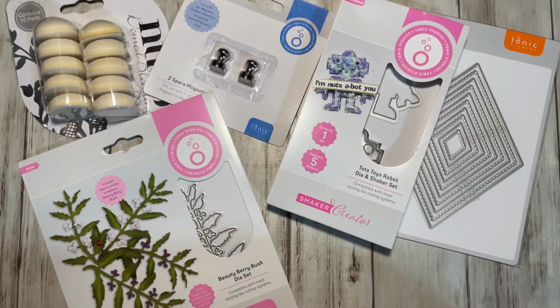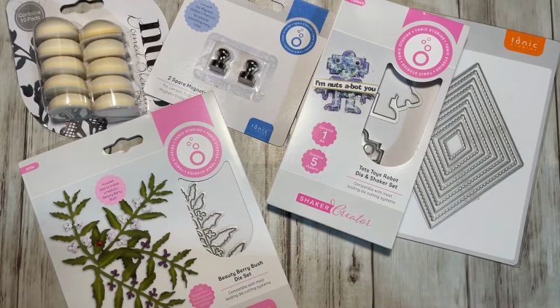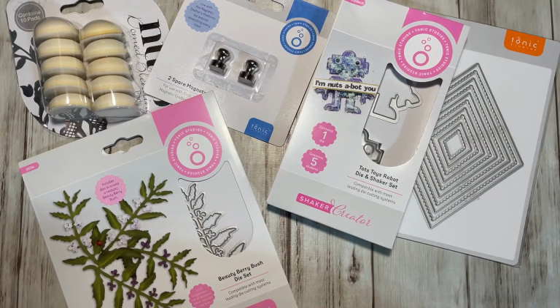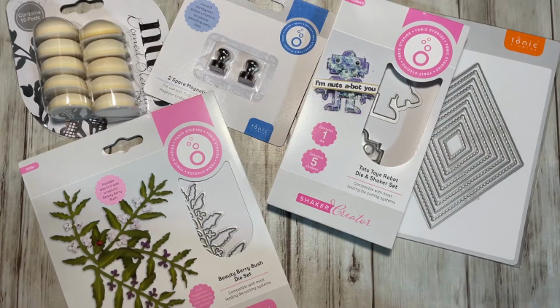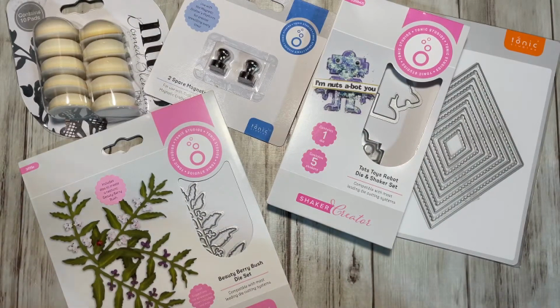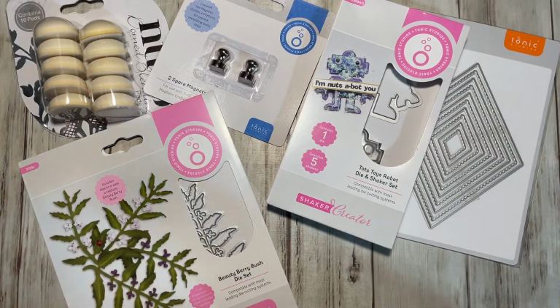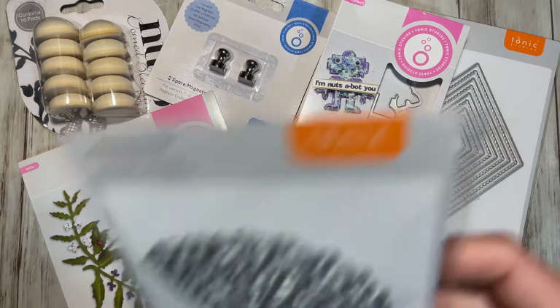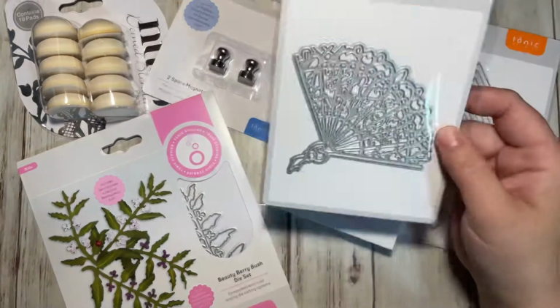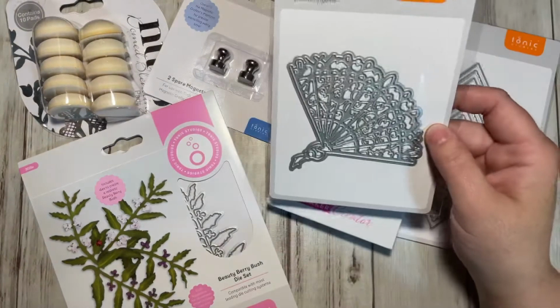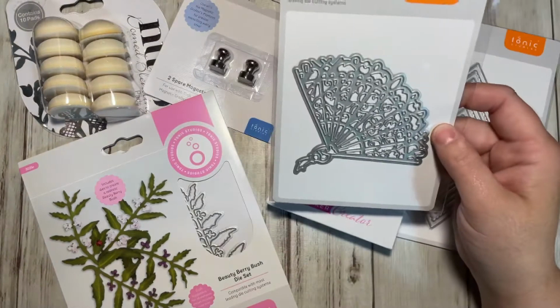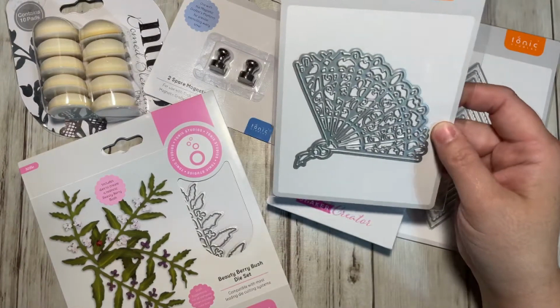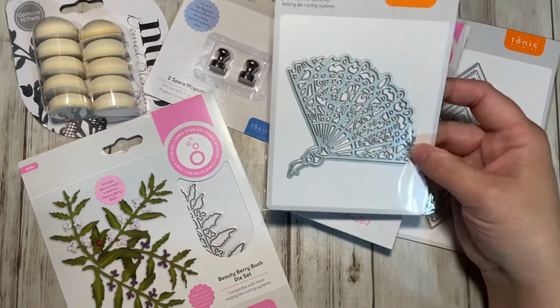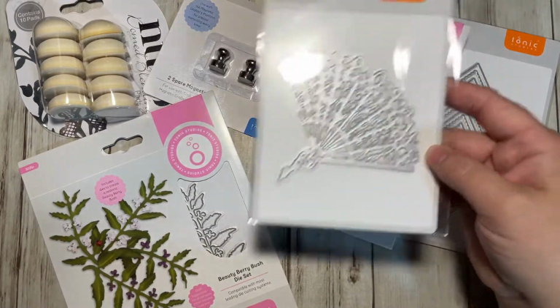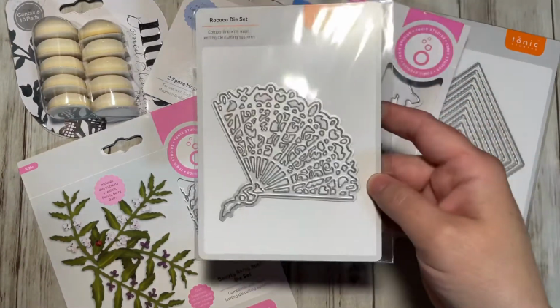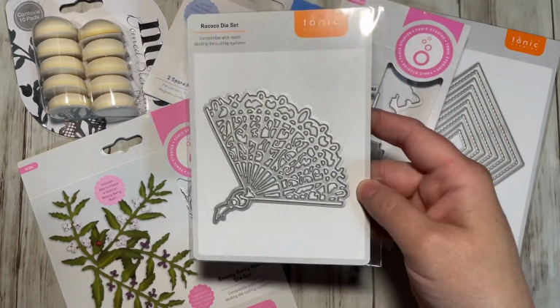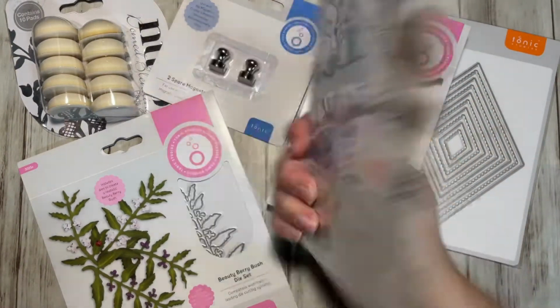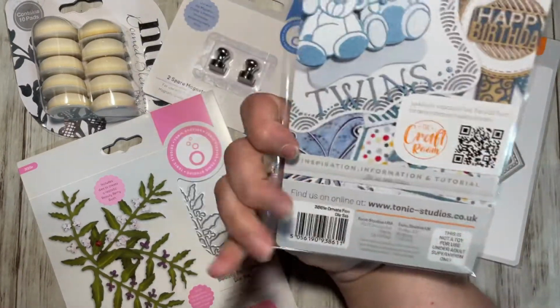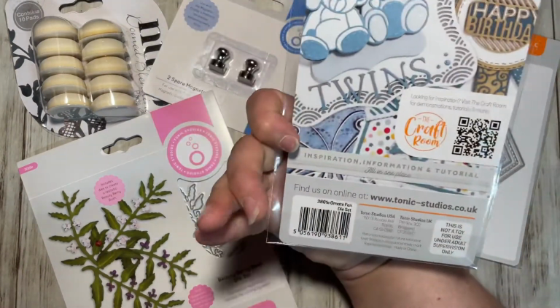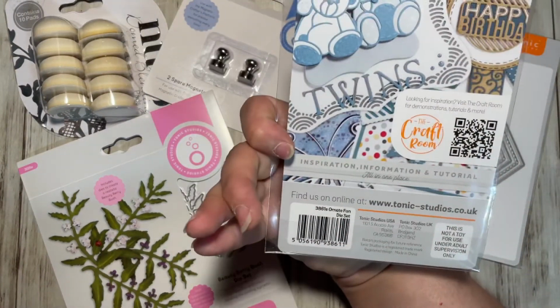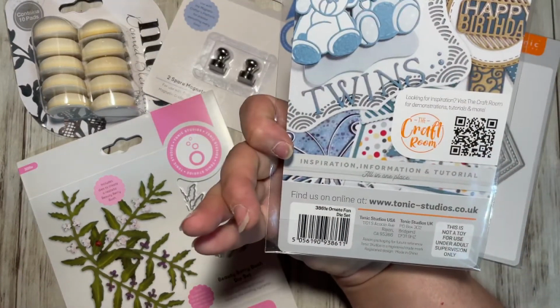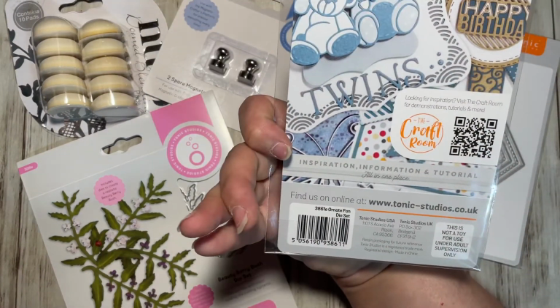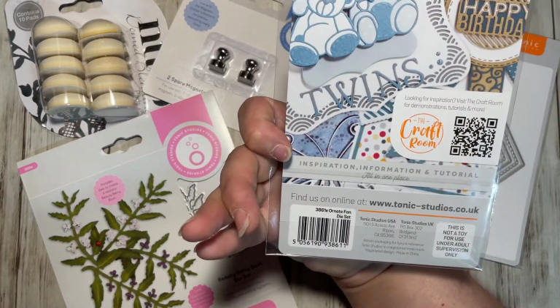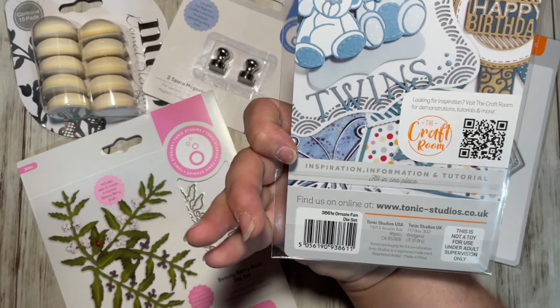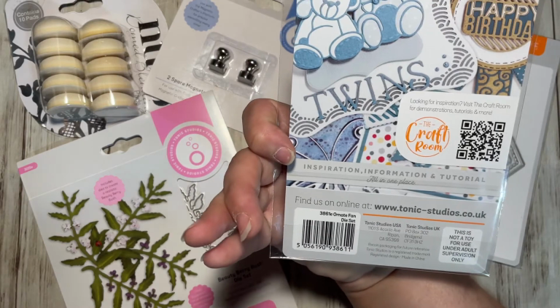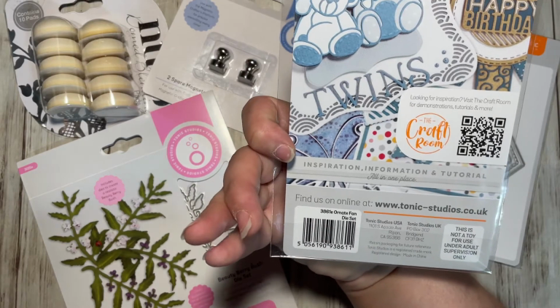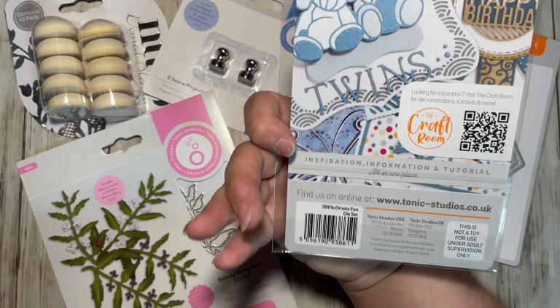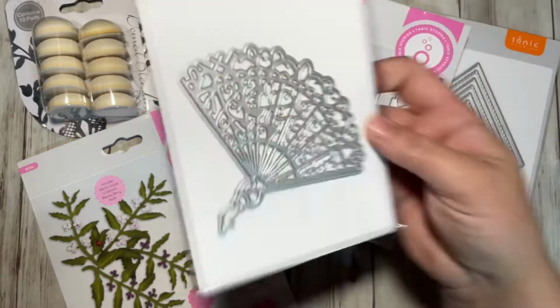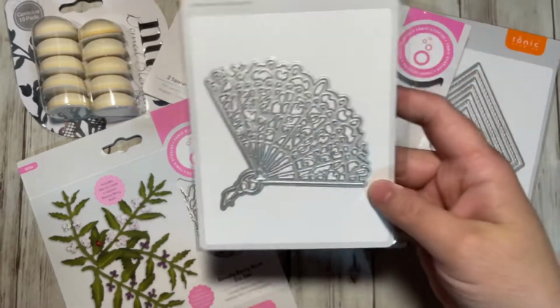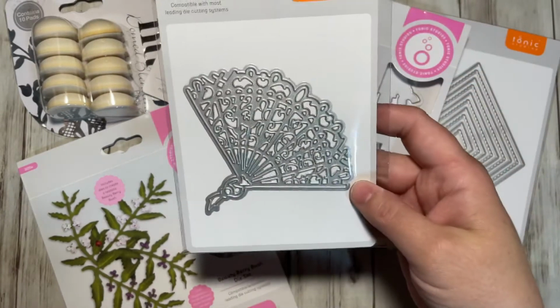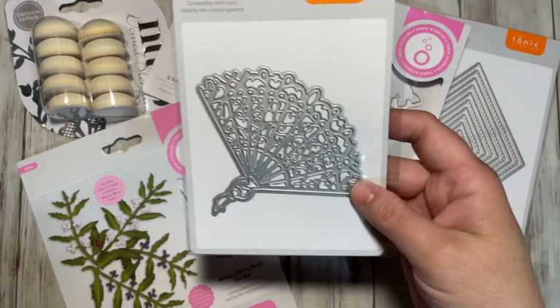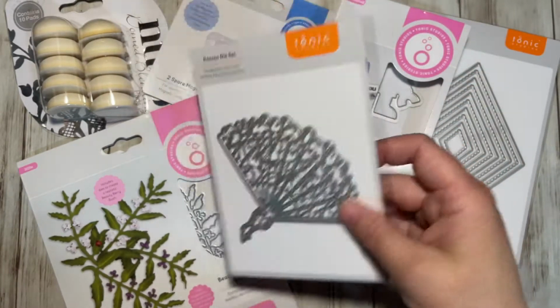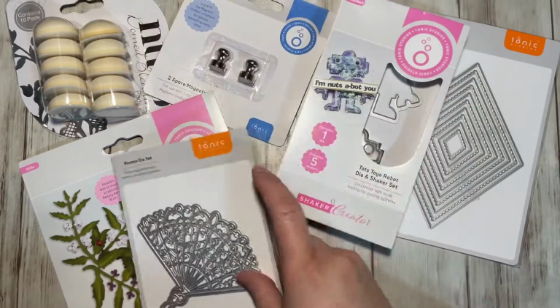And then I have this one — very pretty. It's the Ornate Fan Die Set. Very pretty.